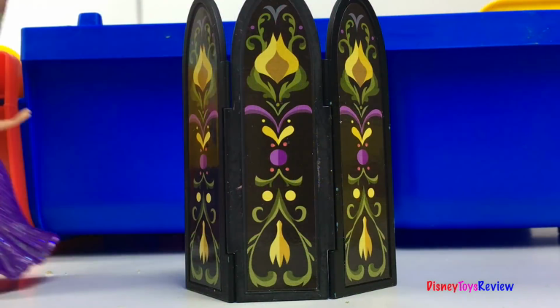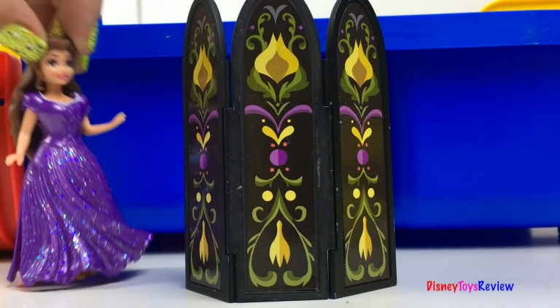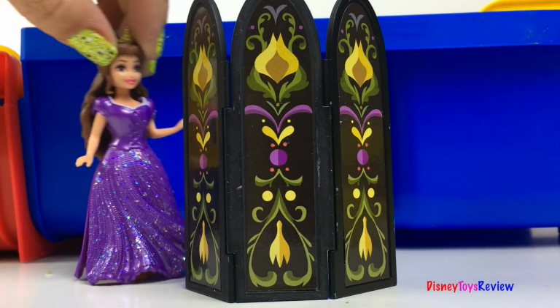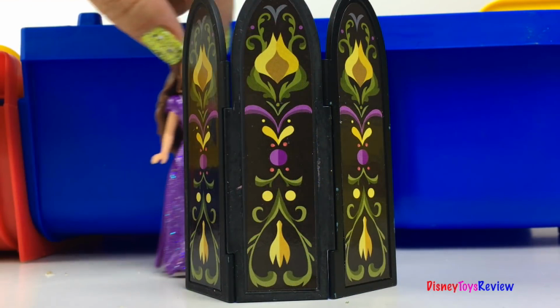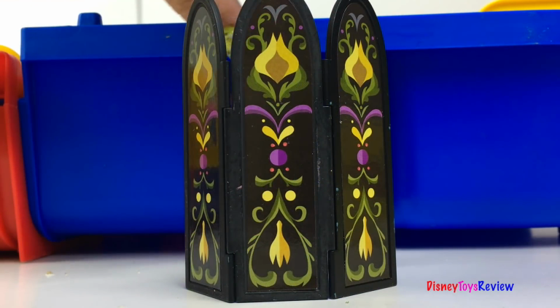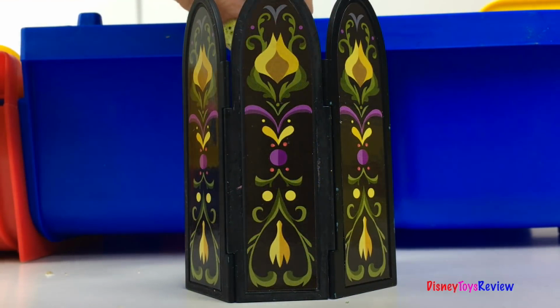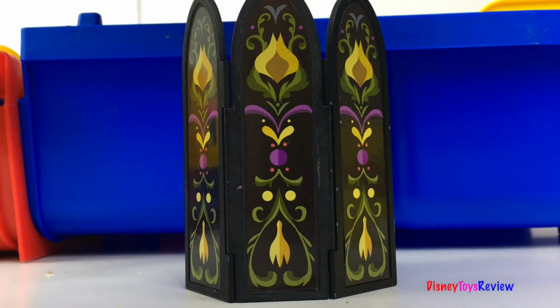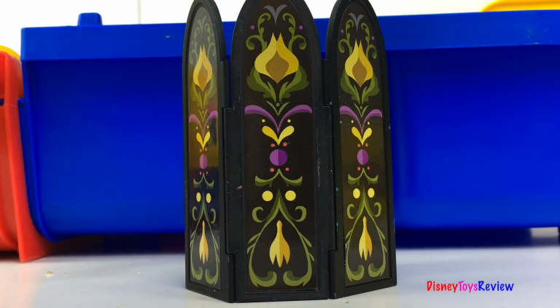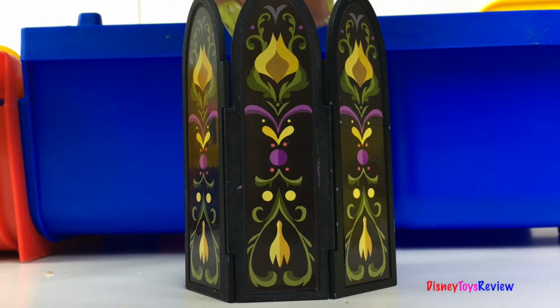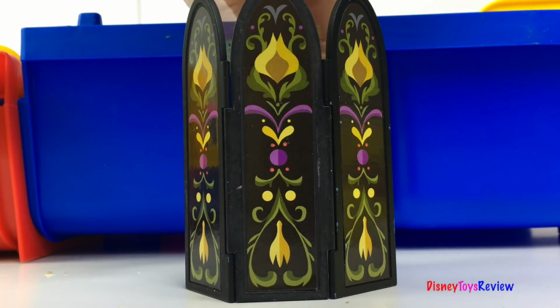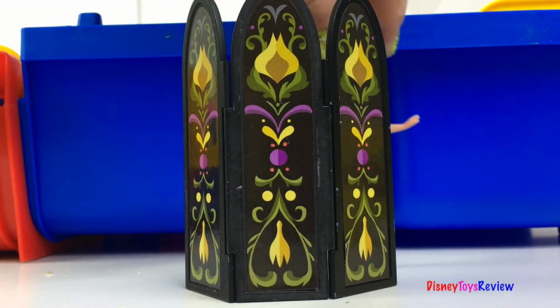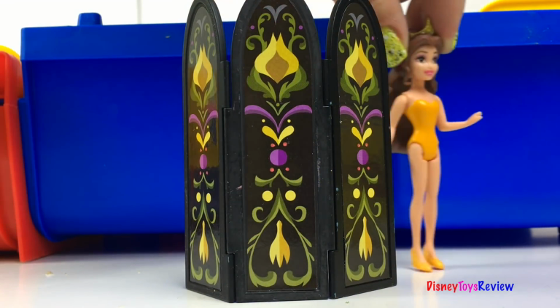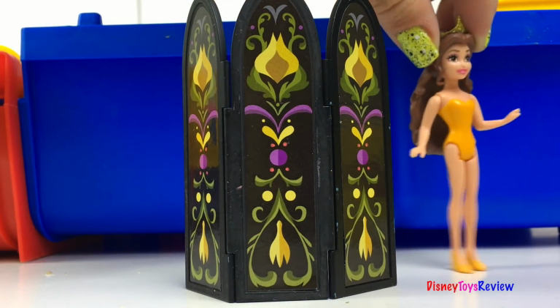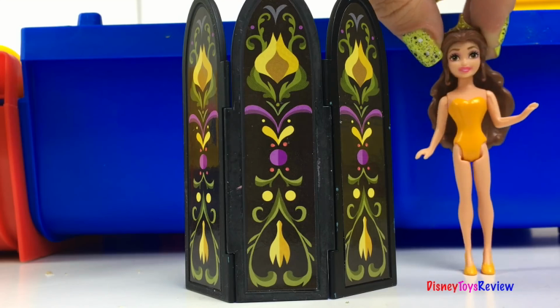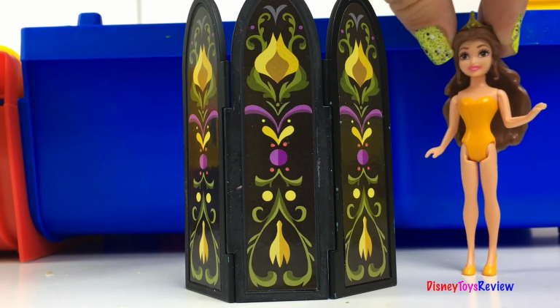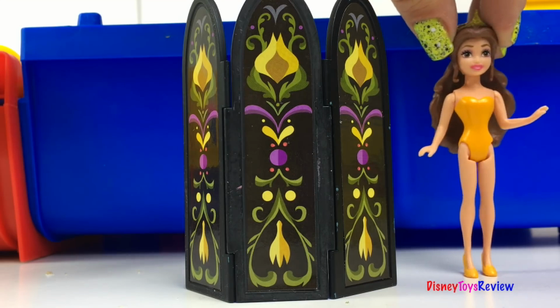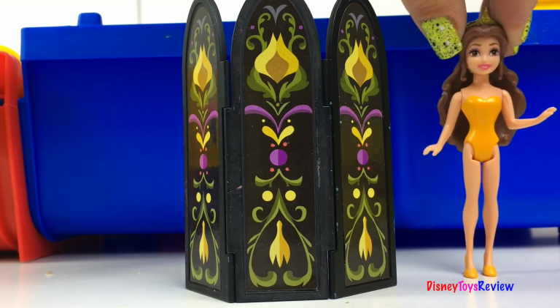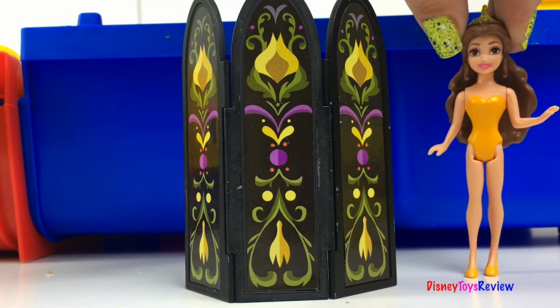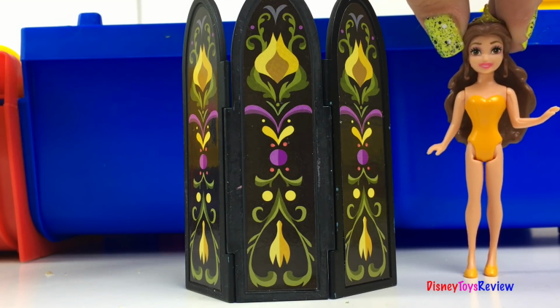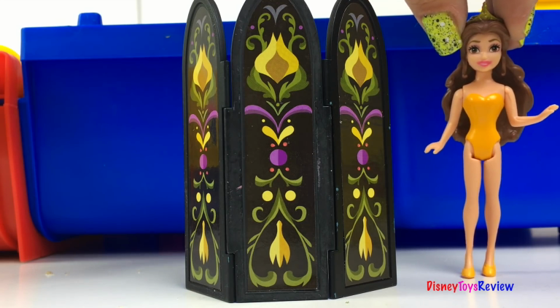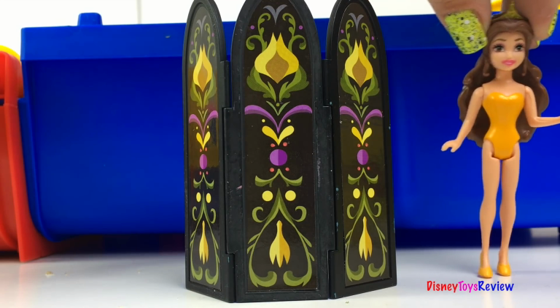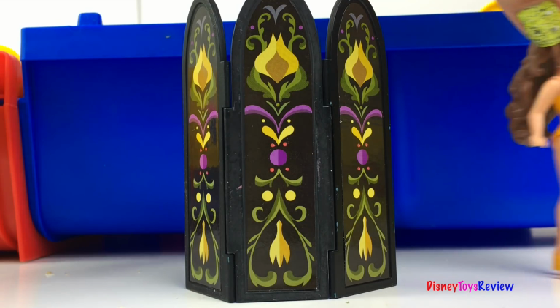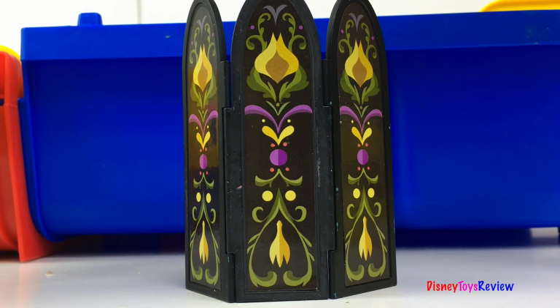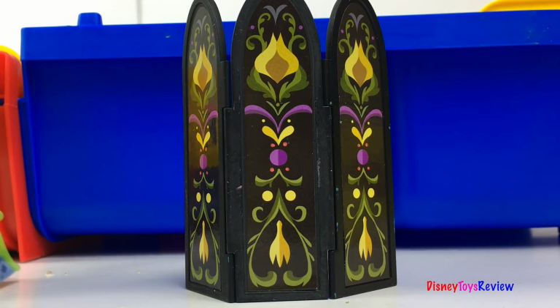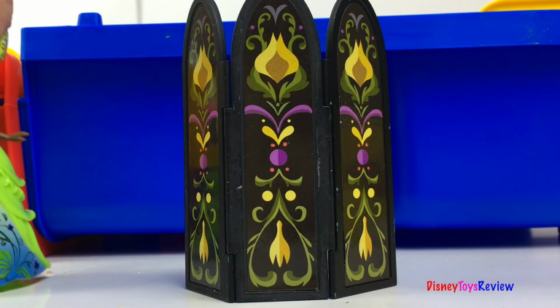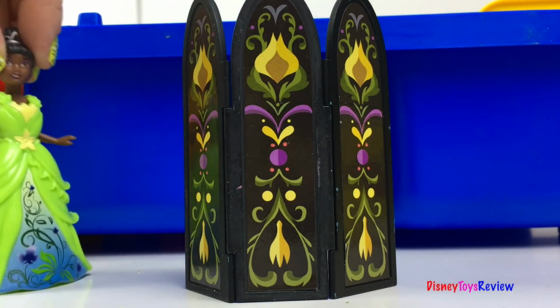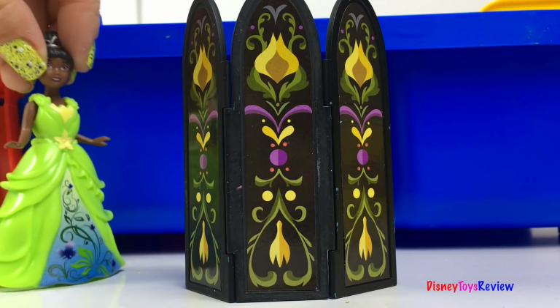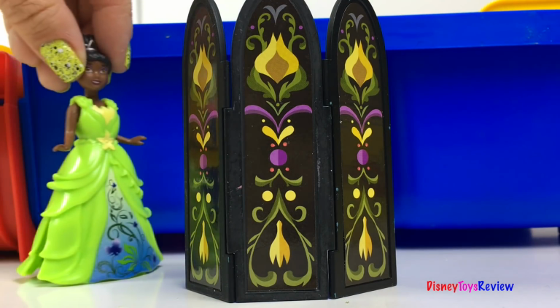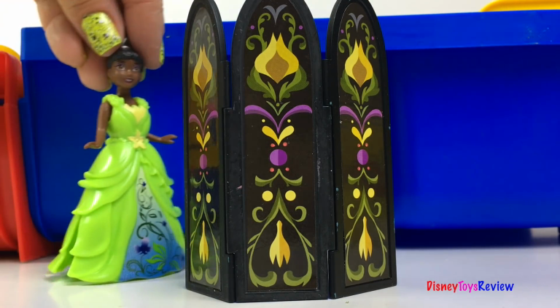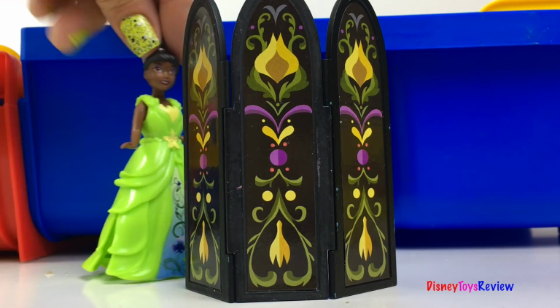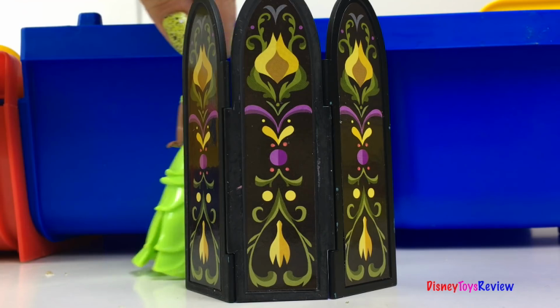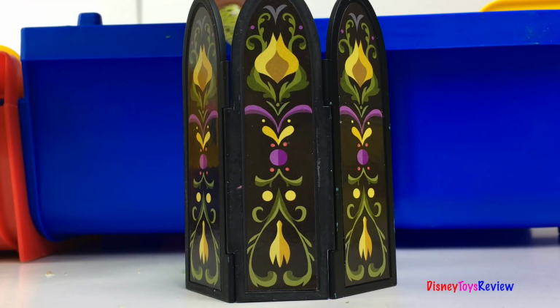Wow, it looks like the princesses have arrived. Oh, it looks like Belle's in her swimming suit. It looks like our princesses are going swimming!